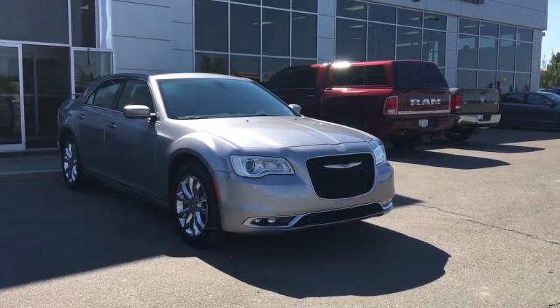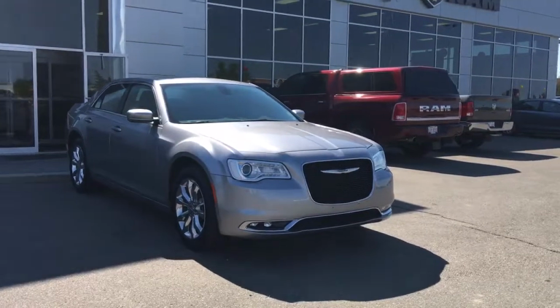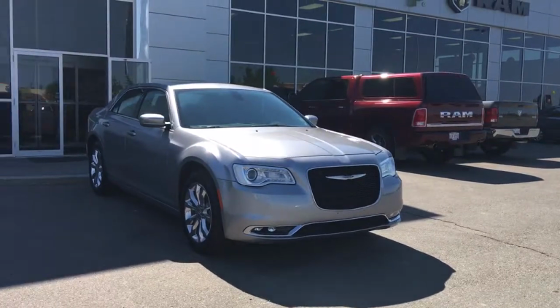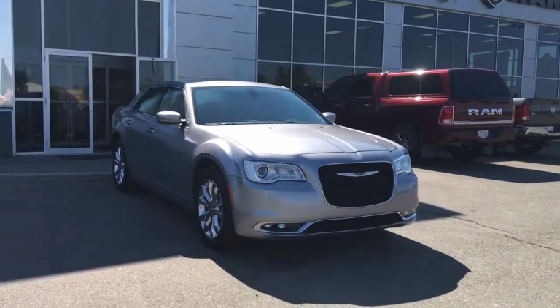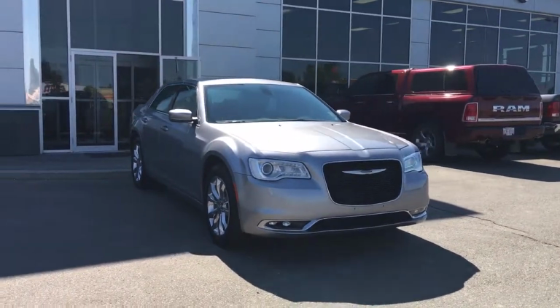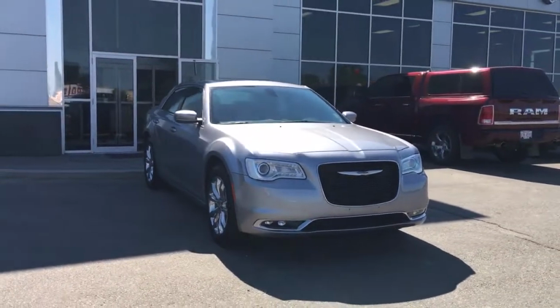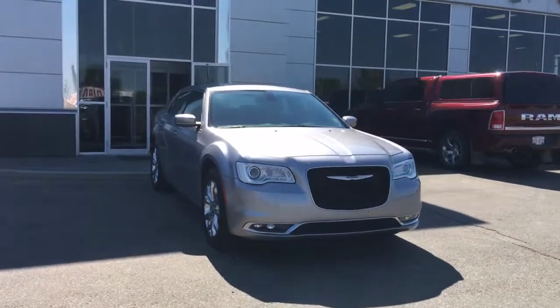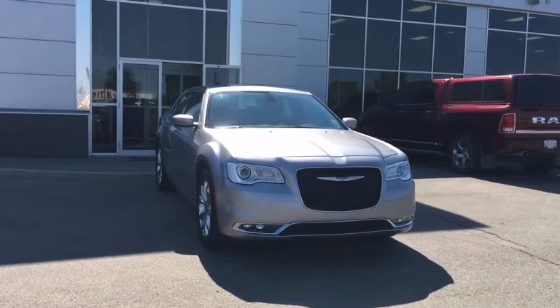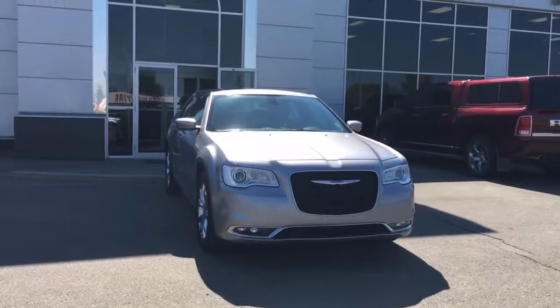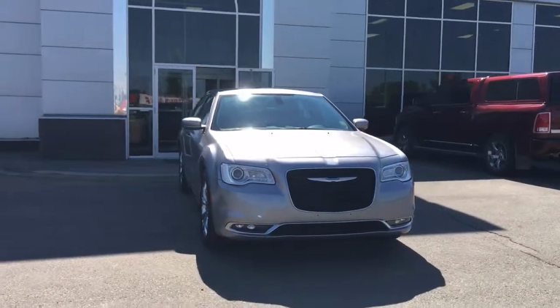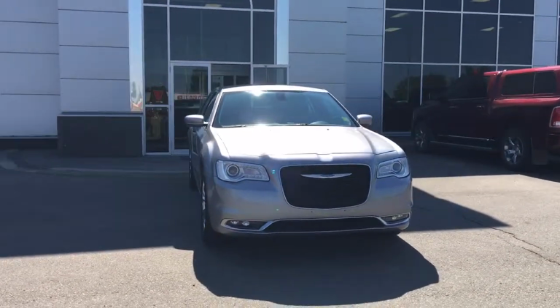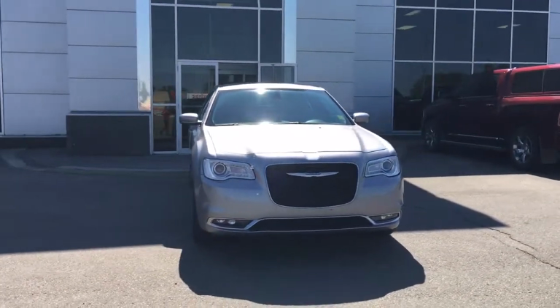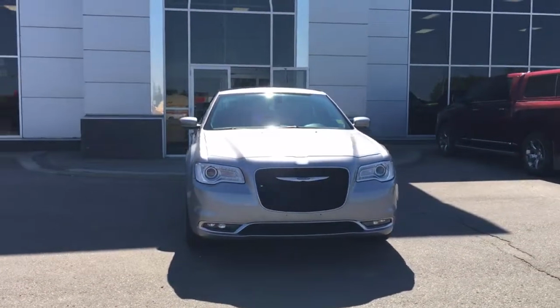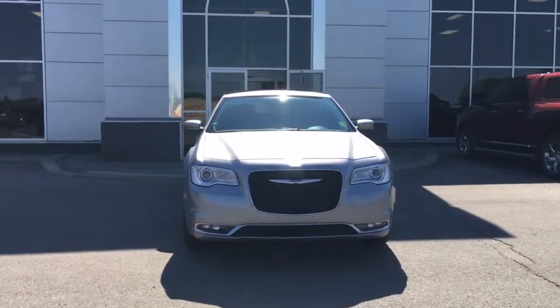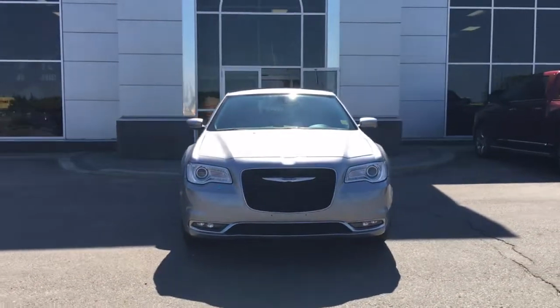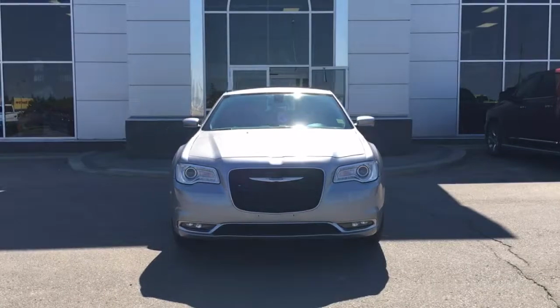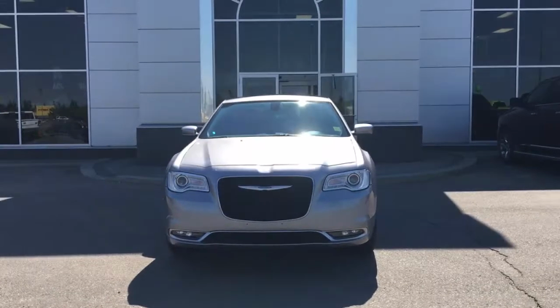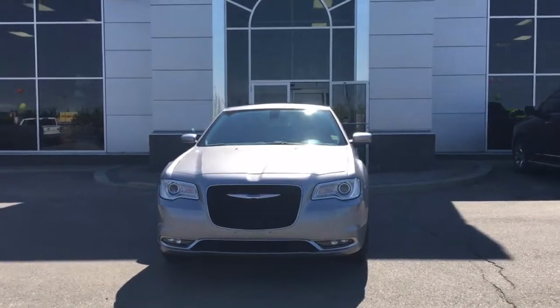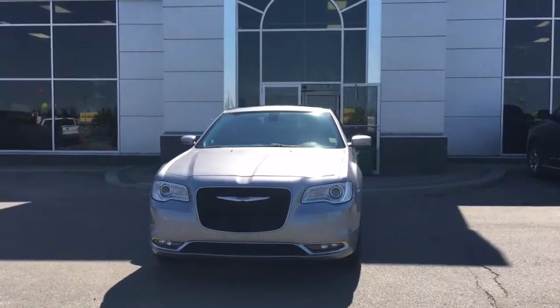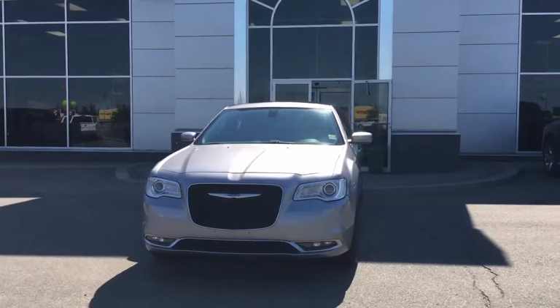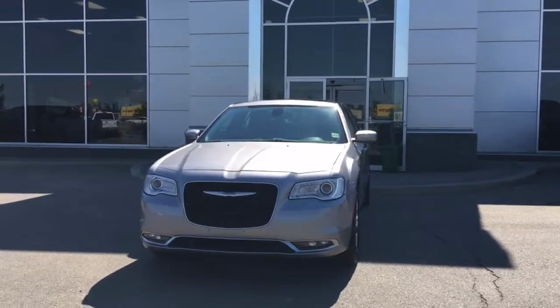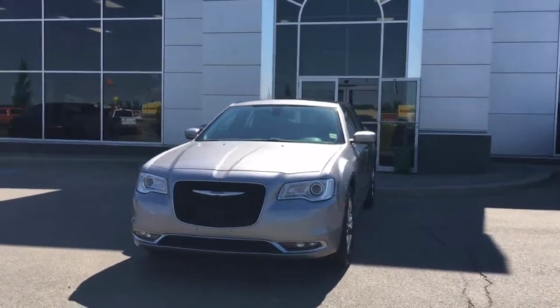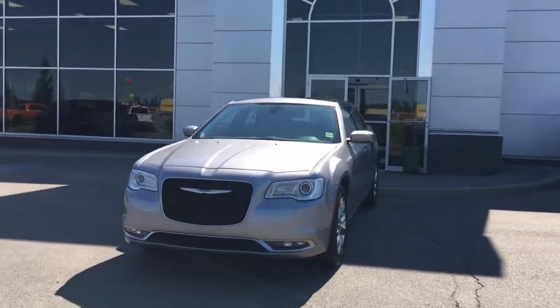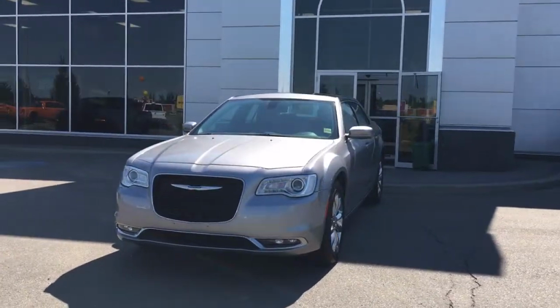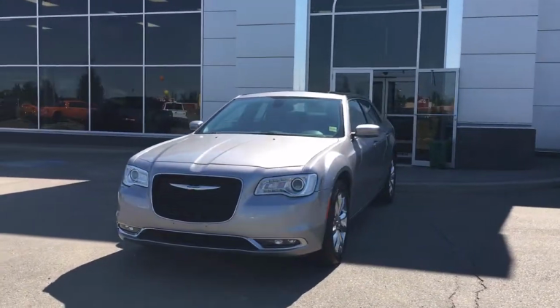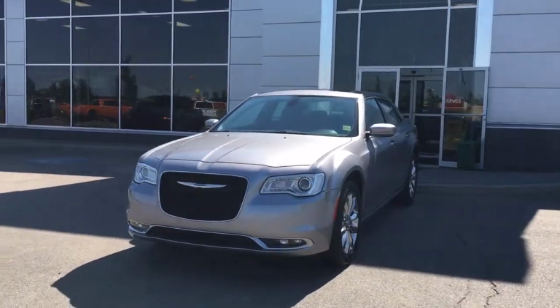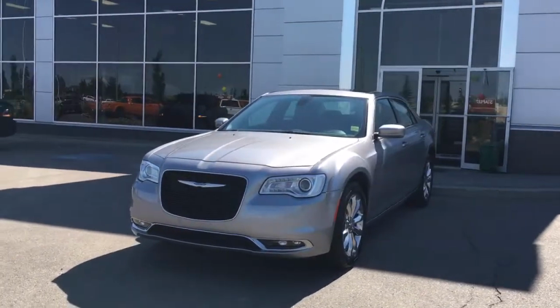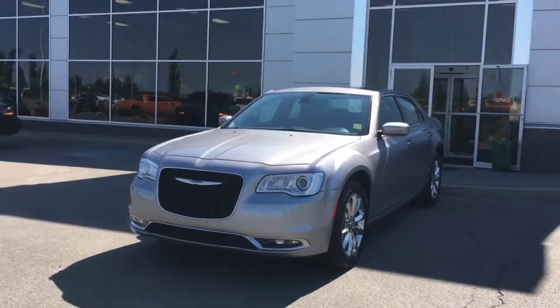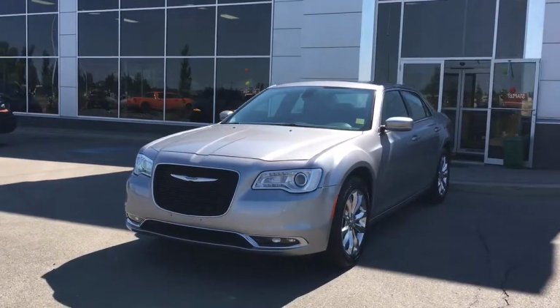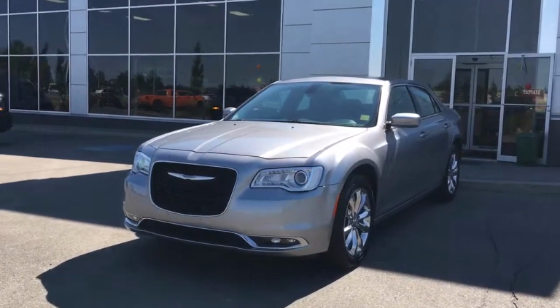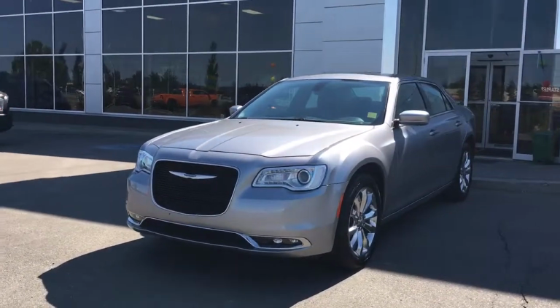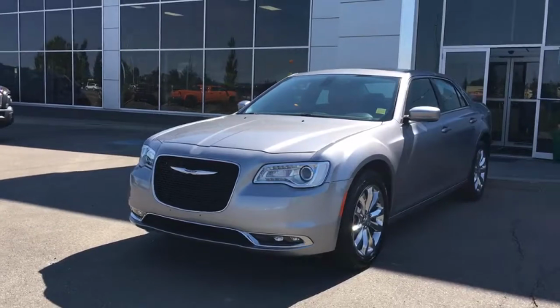Under the hood she has a 3.6 liter engine pushing out 292 horsepower. In the front we have your headlights, daytime running lights, signal lights, and of course fog lights down here at the bottom.